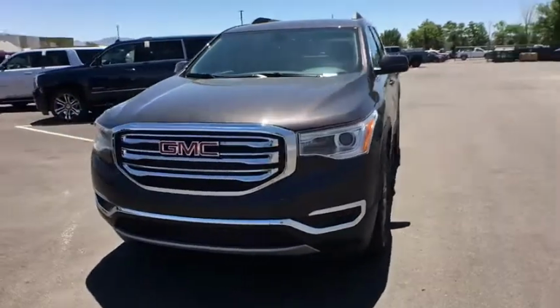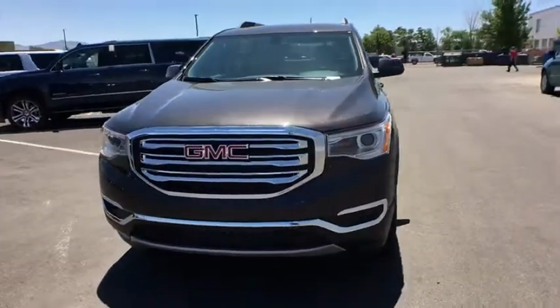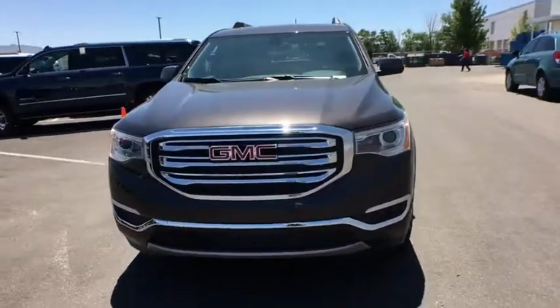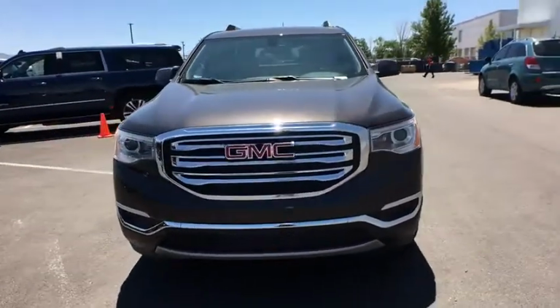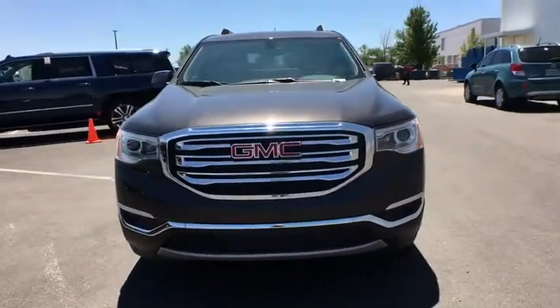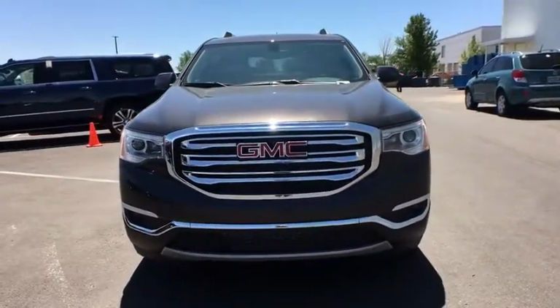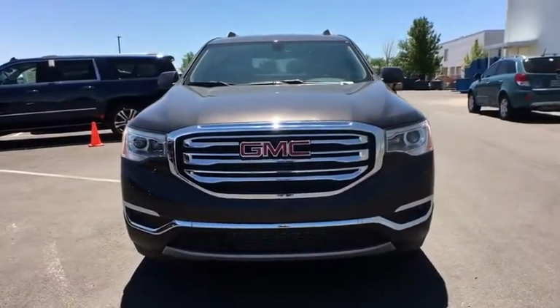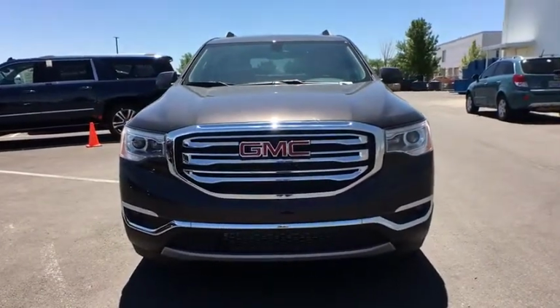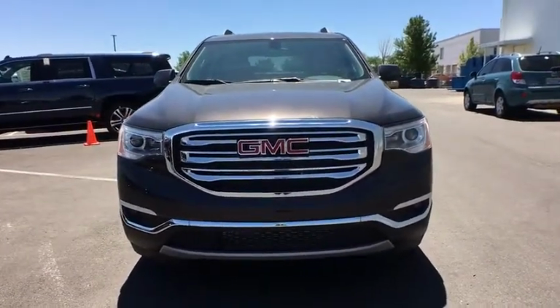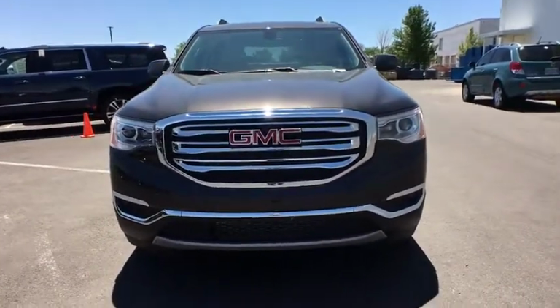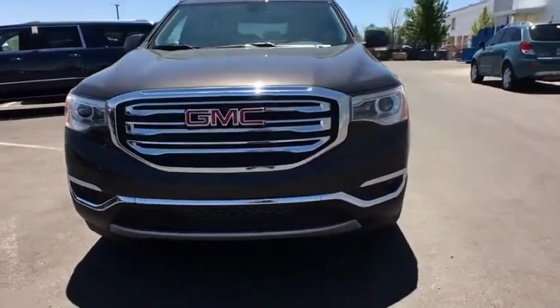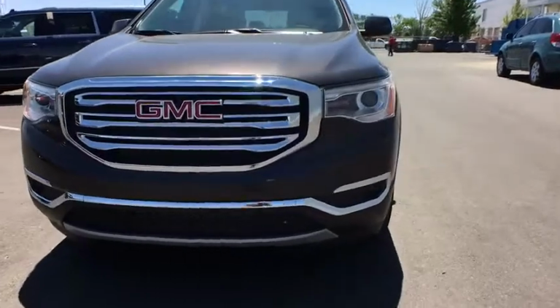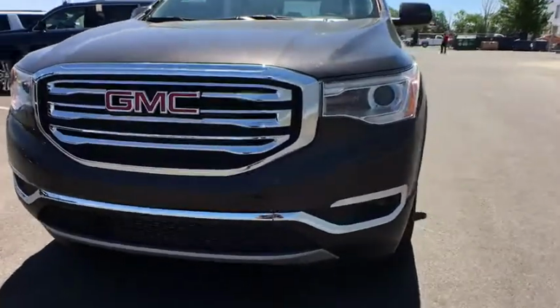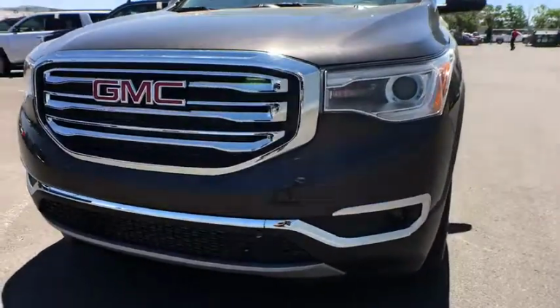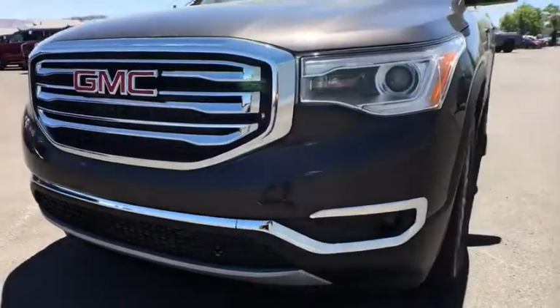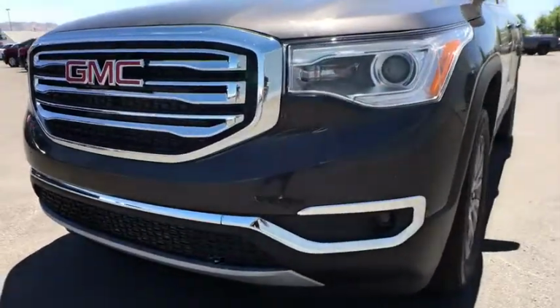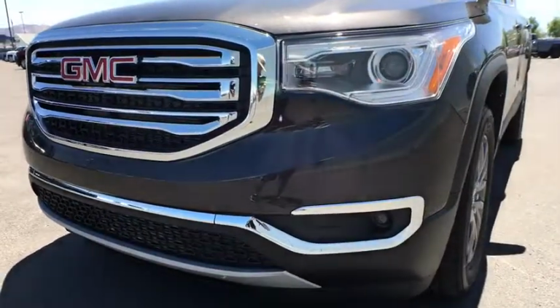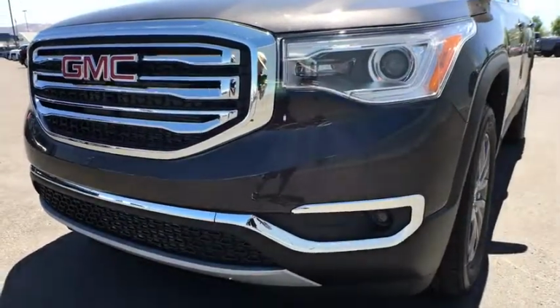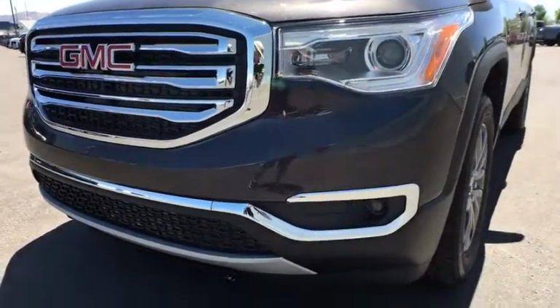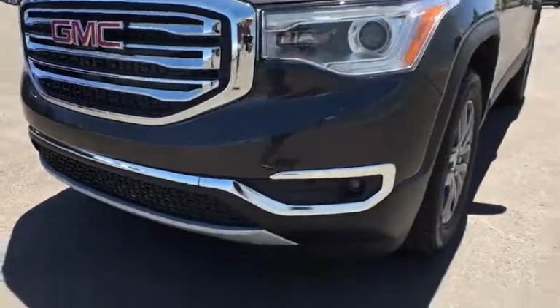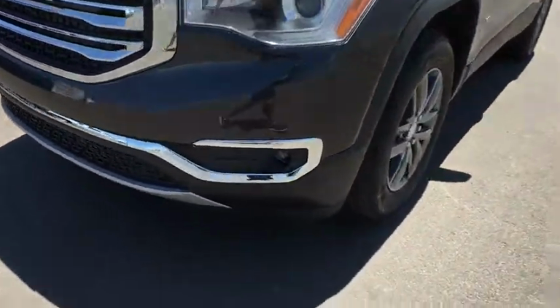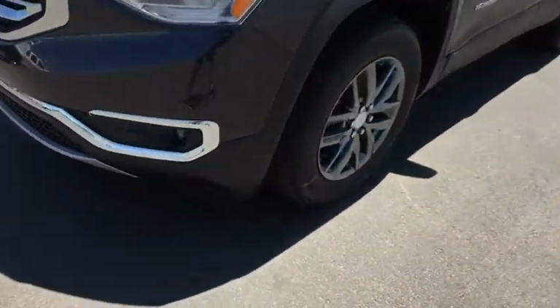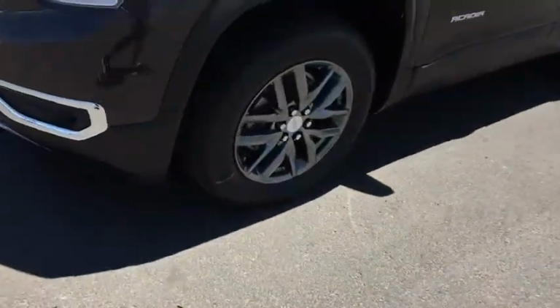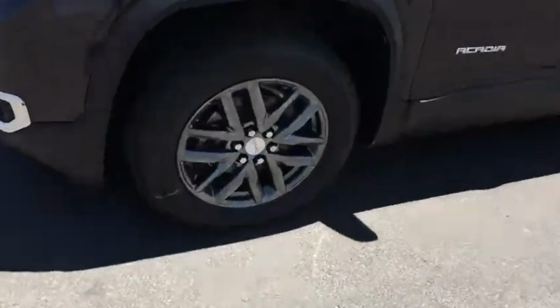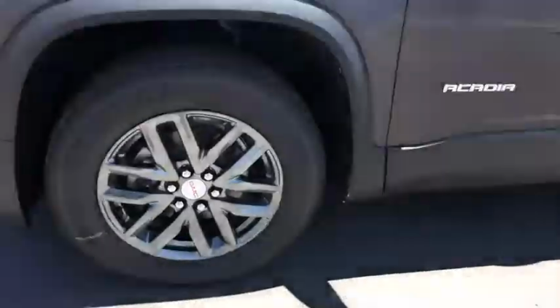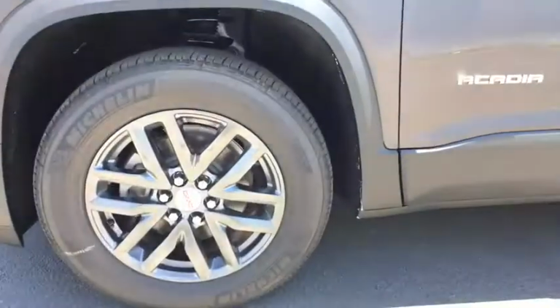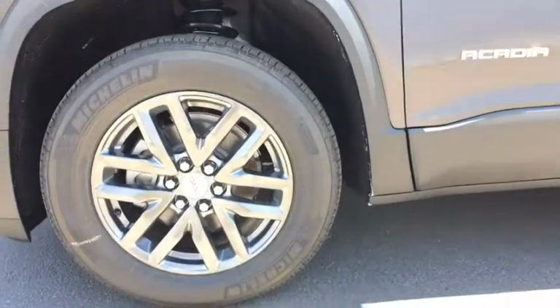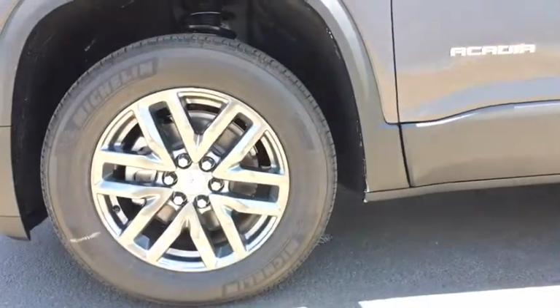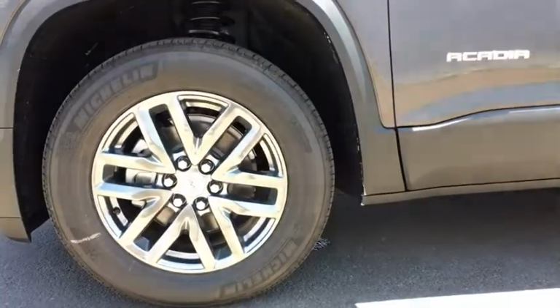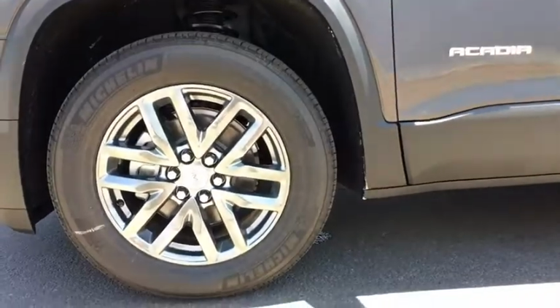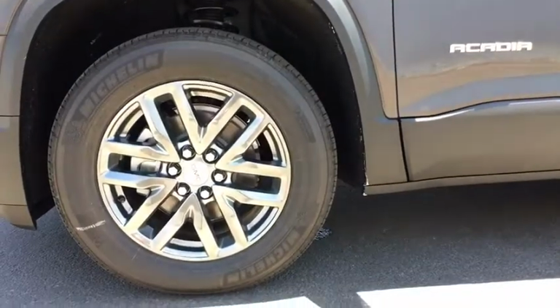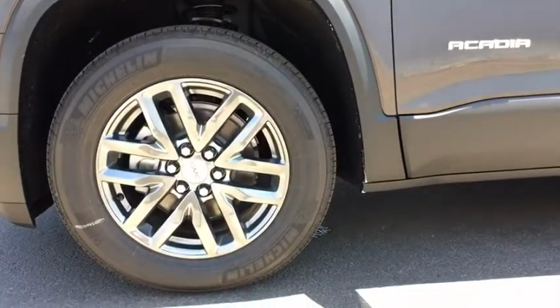Bluetooth, leather-wrapped steering wheel, adjustable steering wheel, four-wheel disc brakes, aluminum wheels, cruise control, auto-dimming rear-view mirror, floor mats, keyless start, rear defrost, climate control.